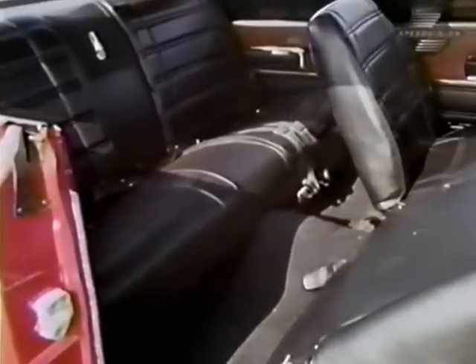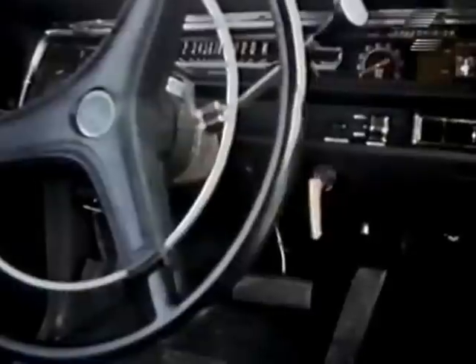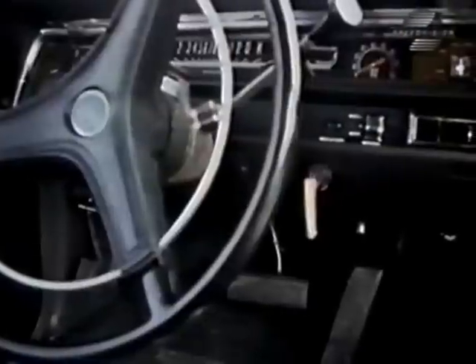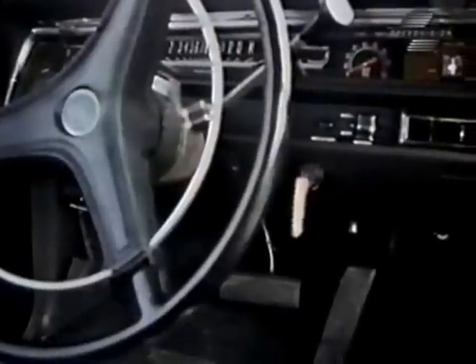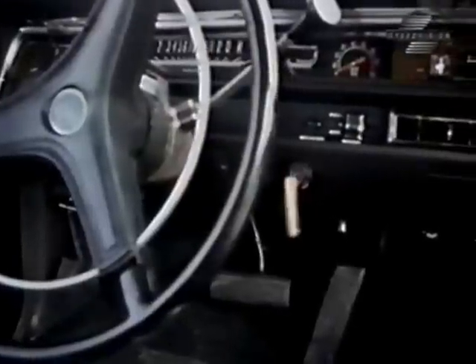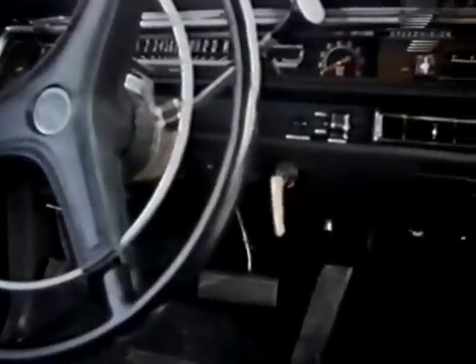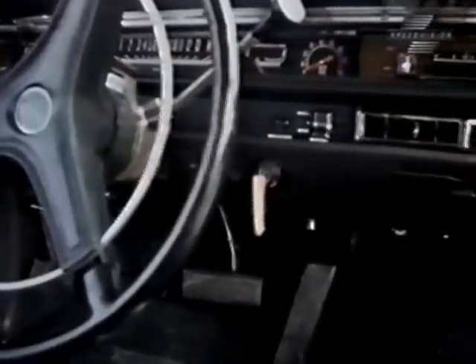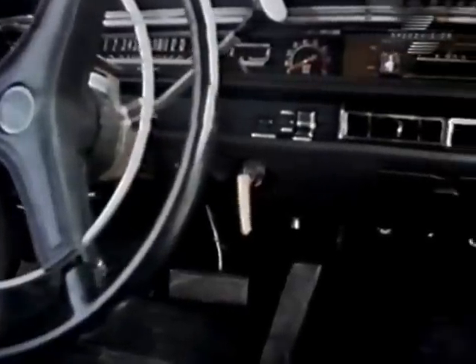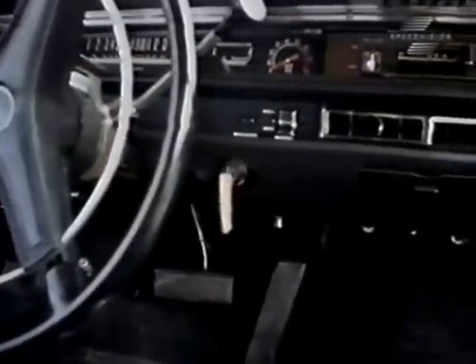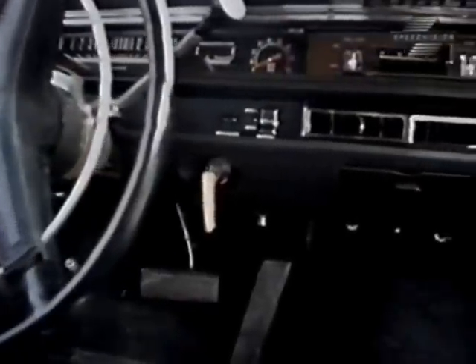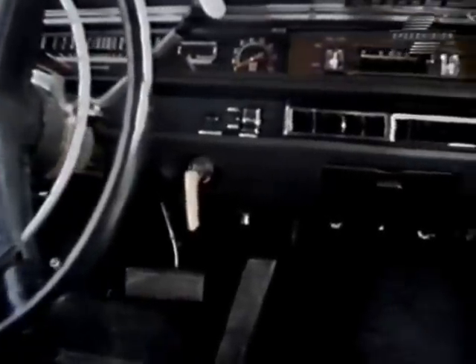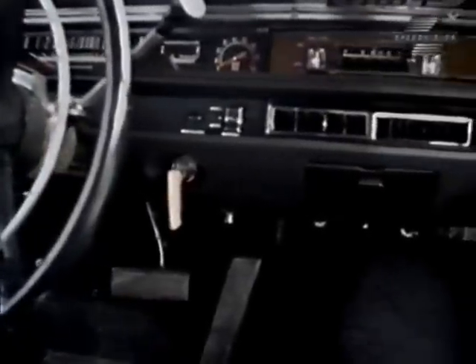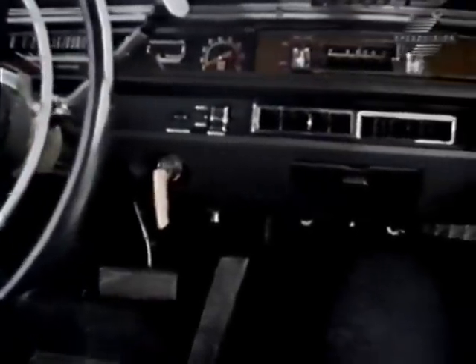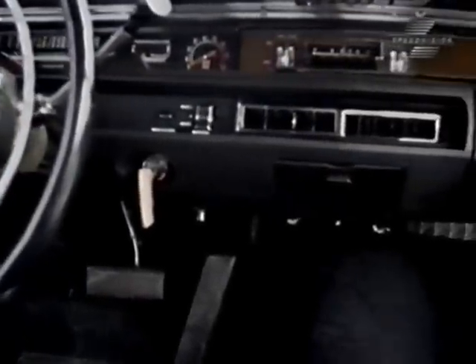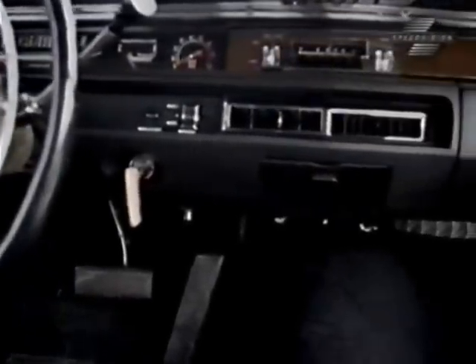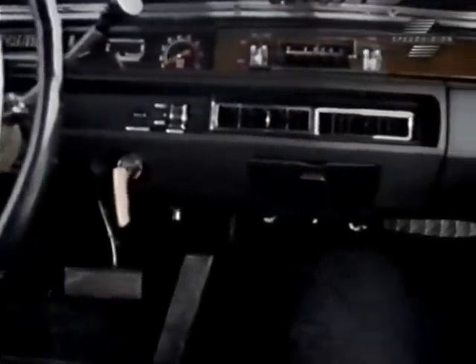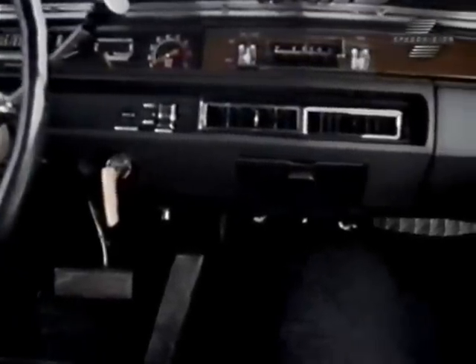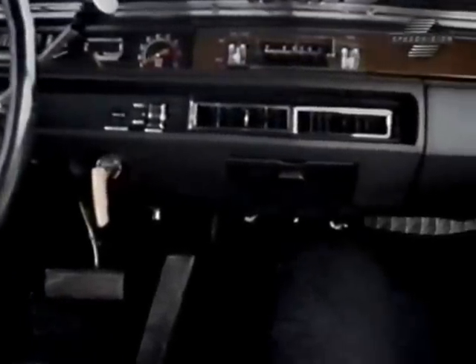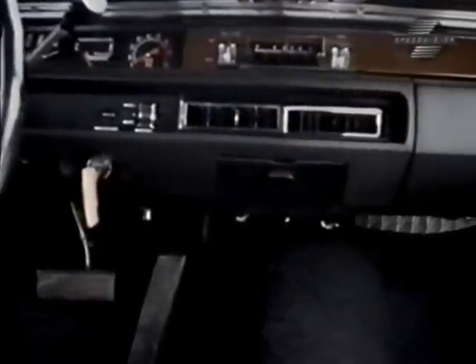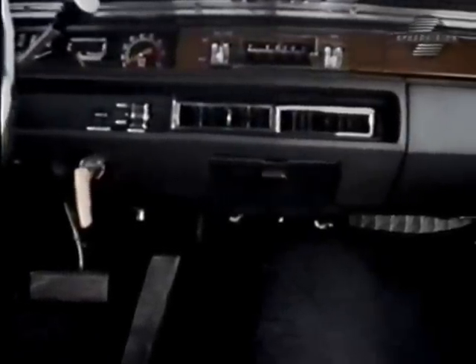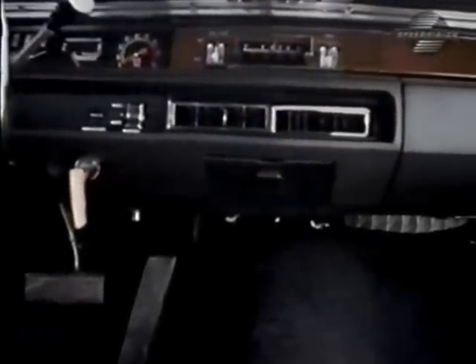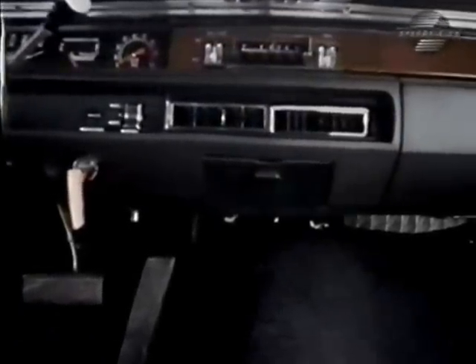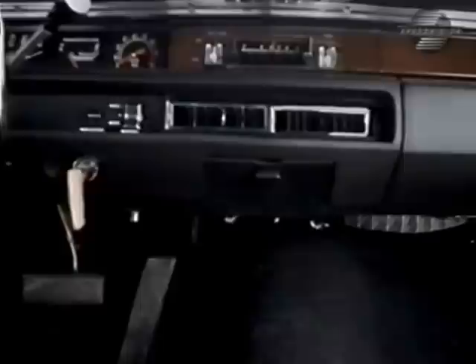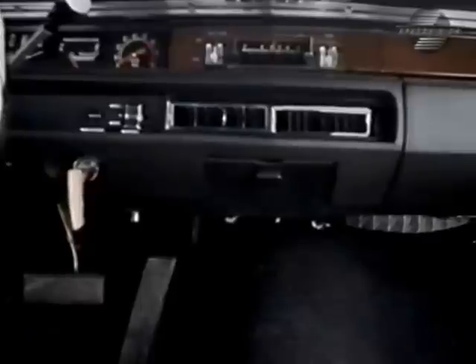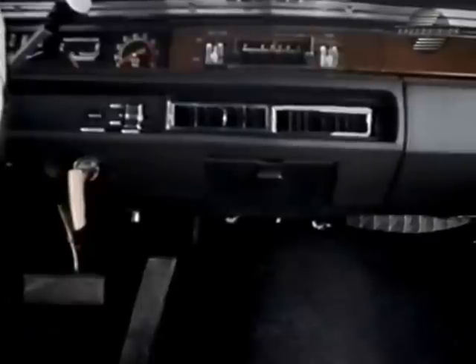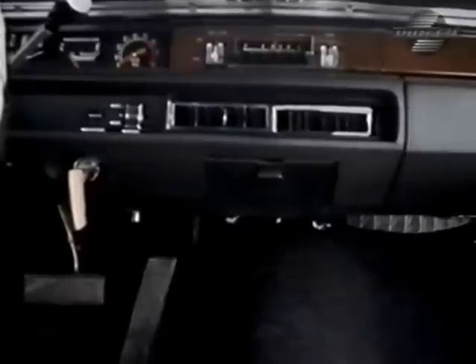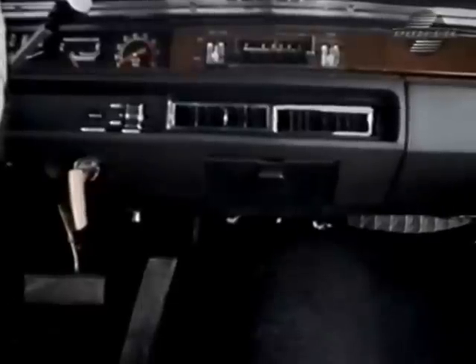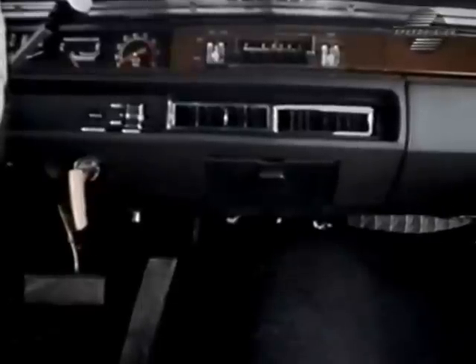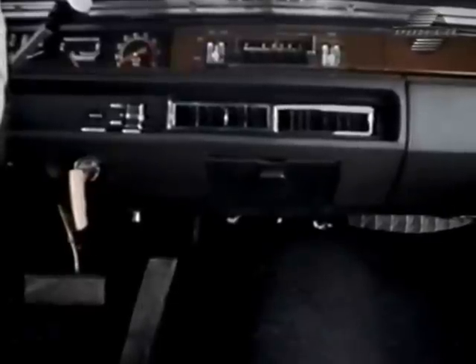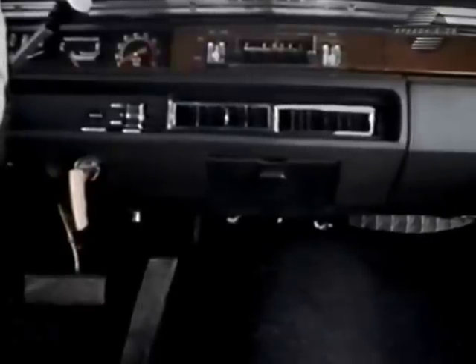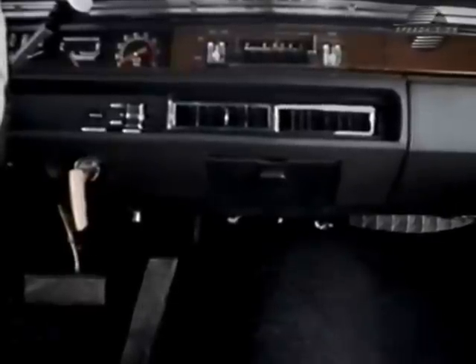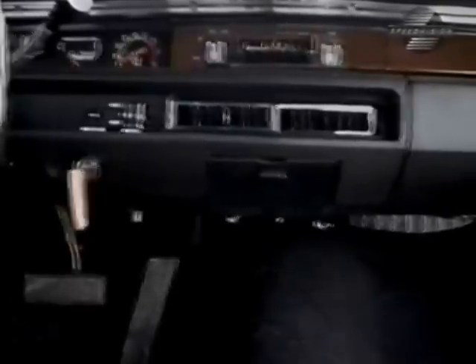Anyone performance-oriented enough to enjoy gauges and numbers and stuff like that has to flip over this dashboard. It makes the driver feel as though he's running the thing, not a computer.